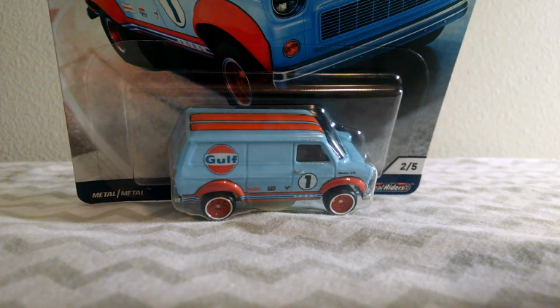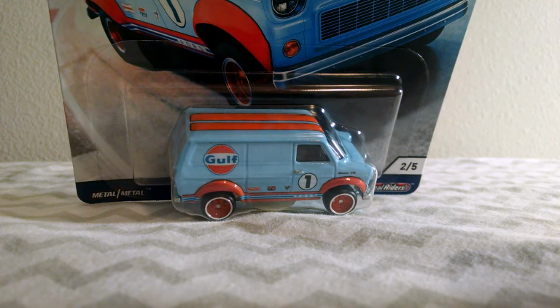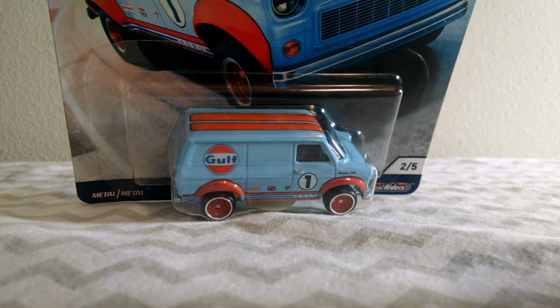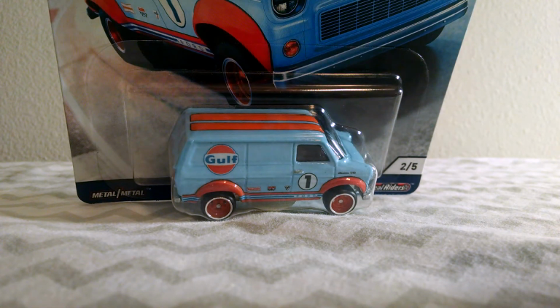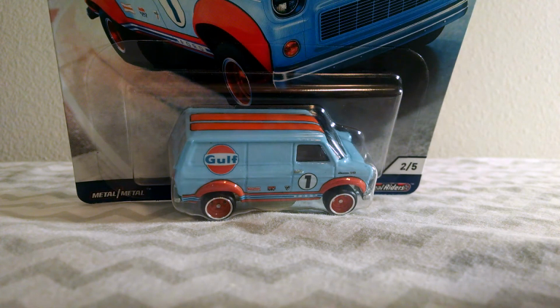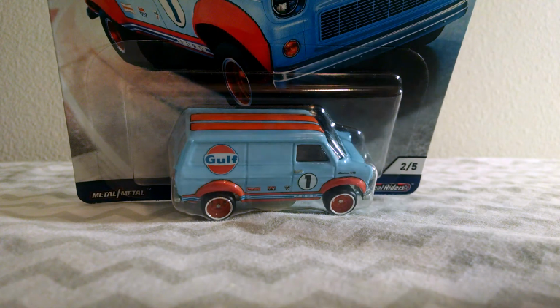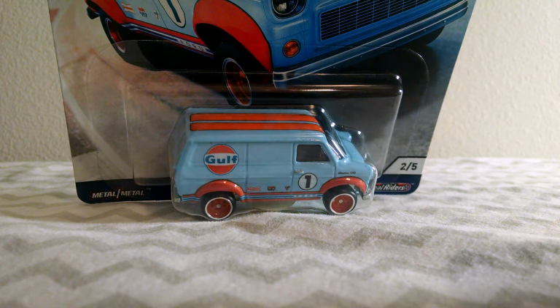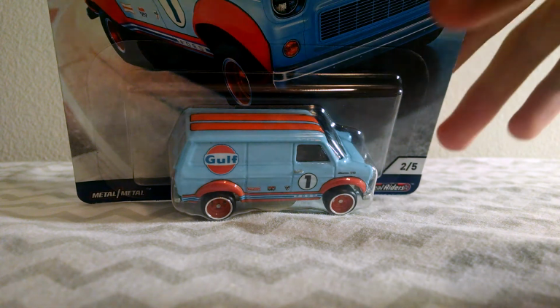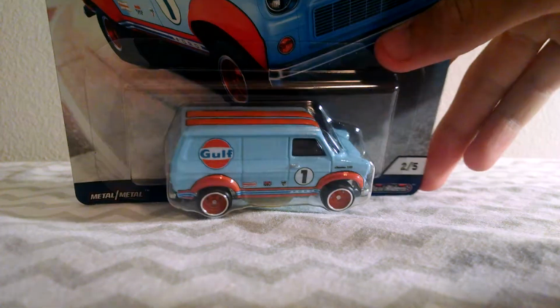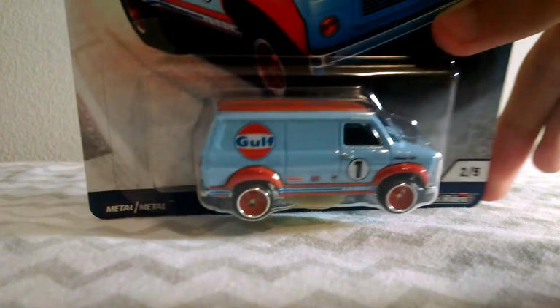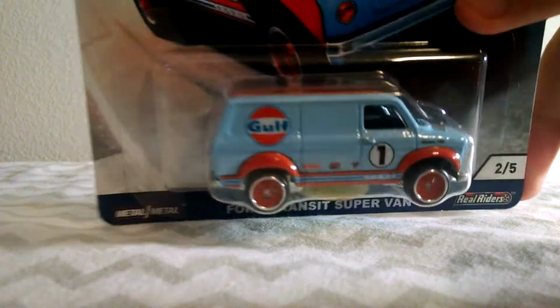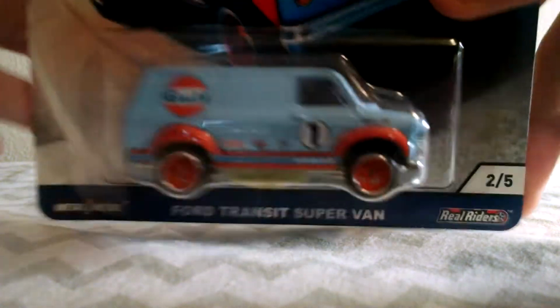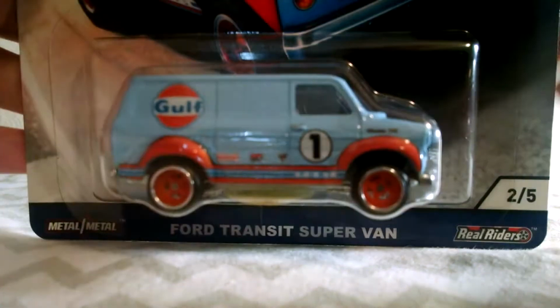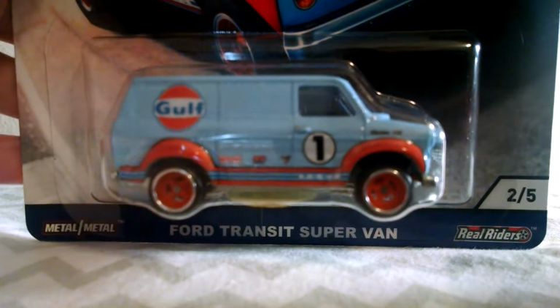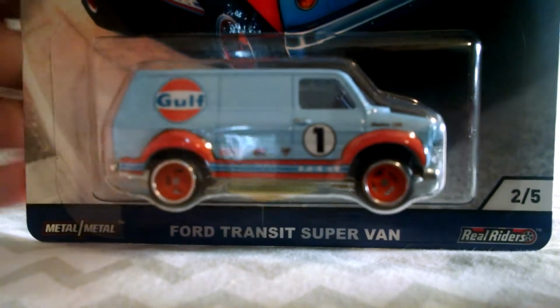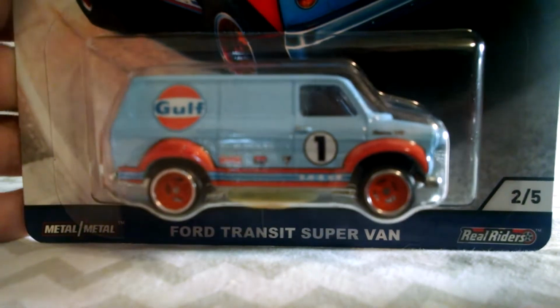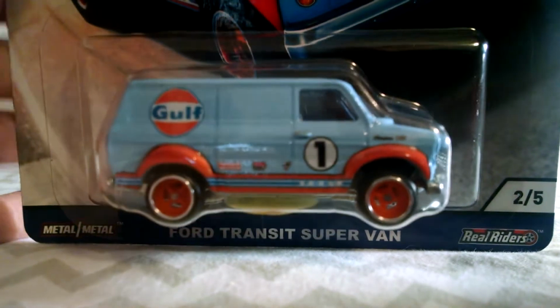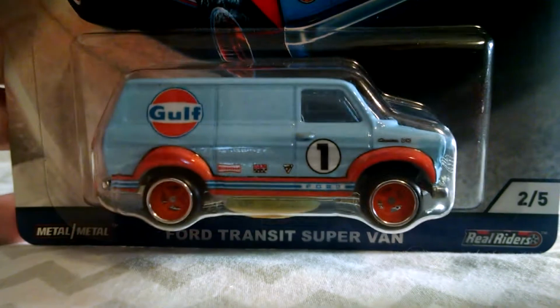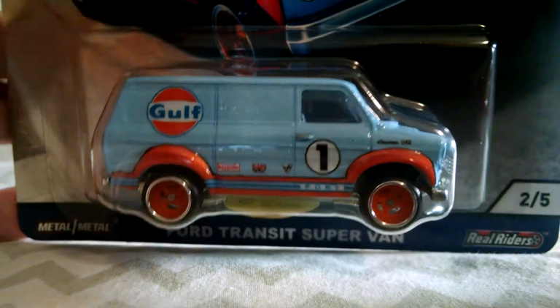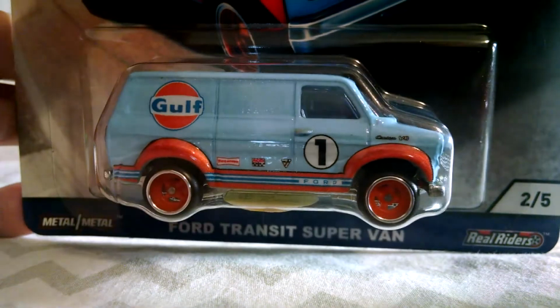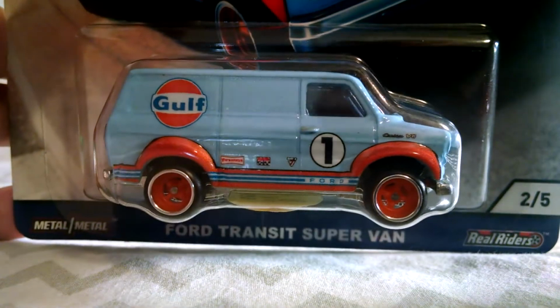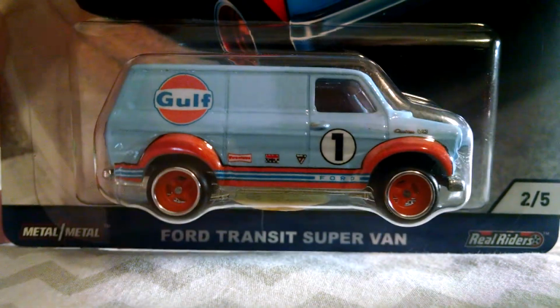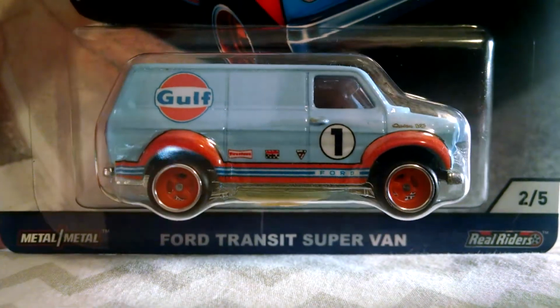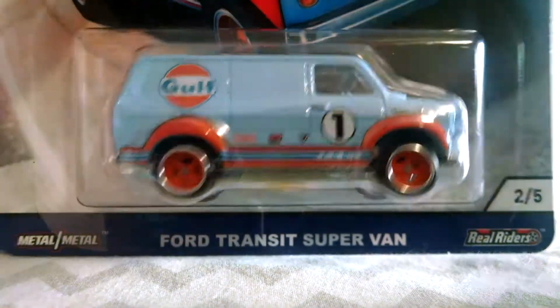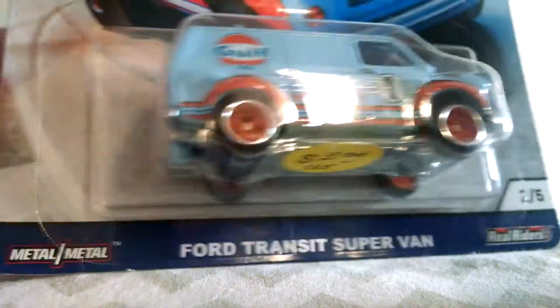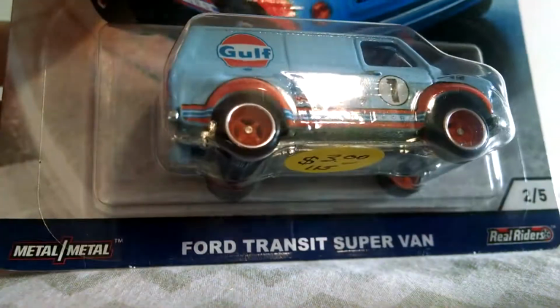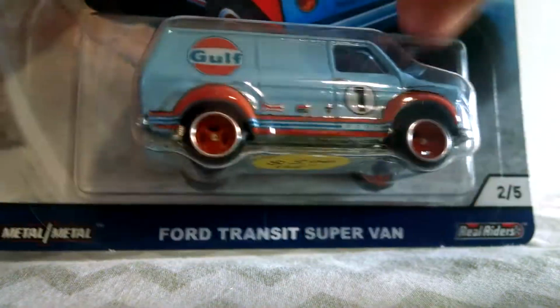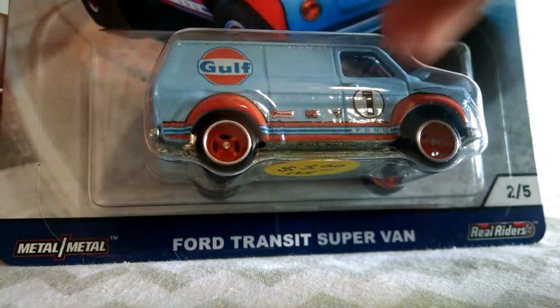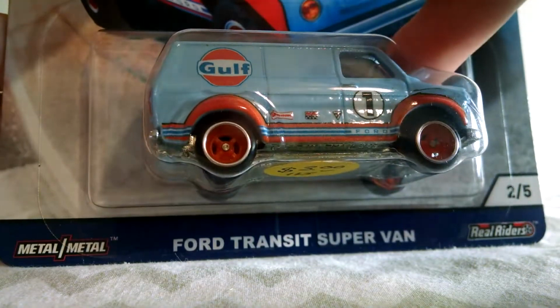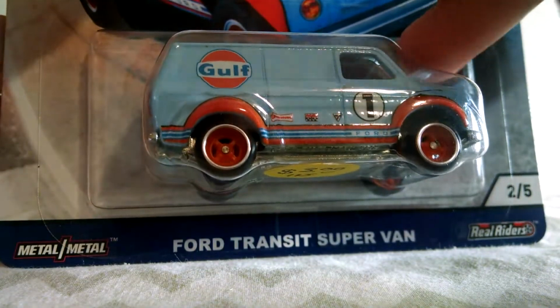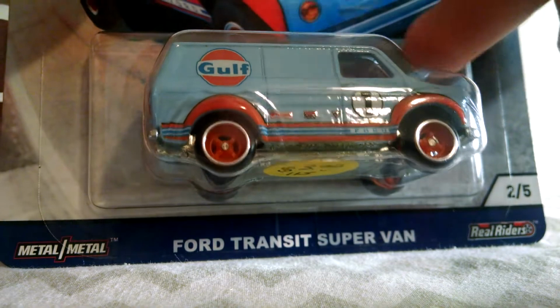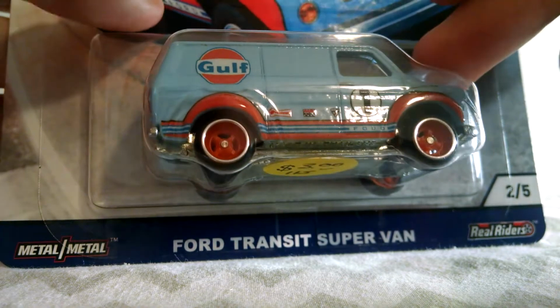Hello everybody, this is JDR Productions back with another video. Today I'll be doing a review on this Gulf Ford Transit super van.